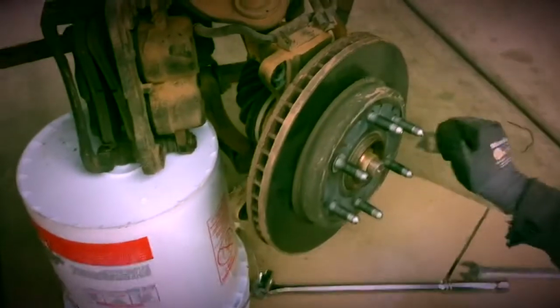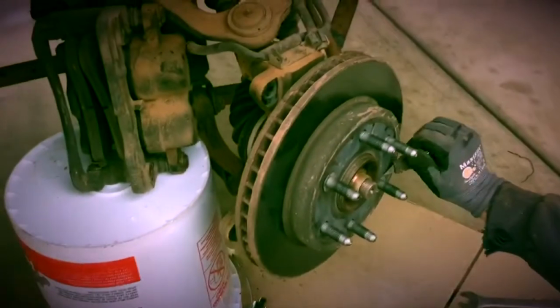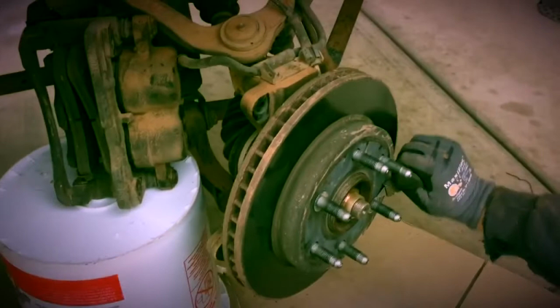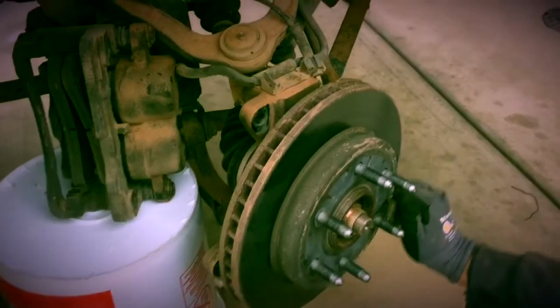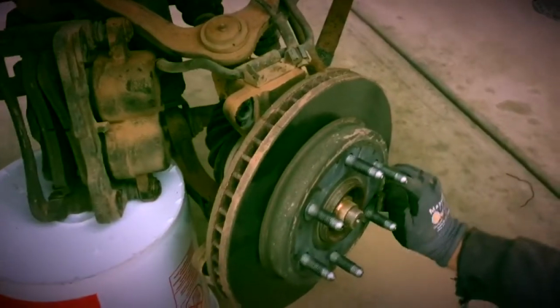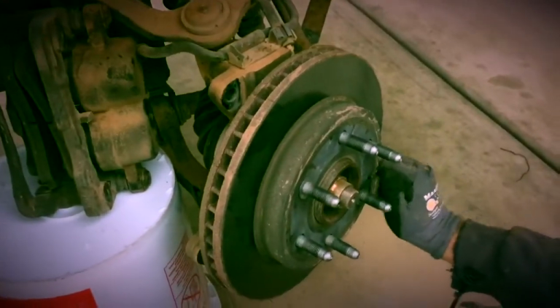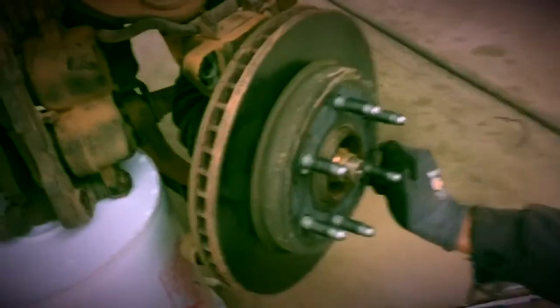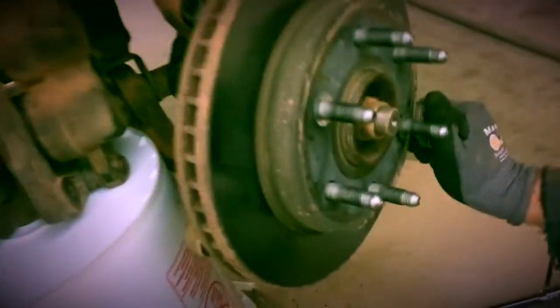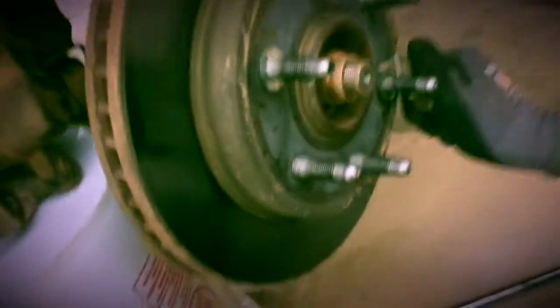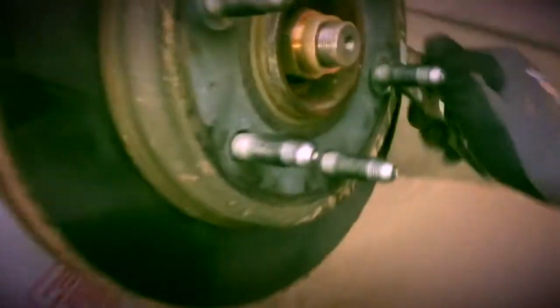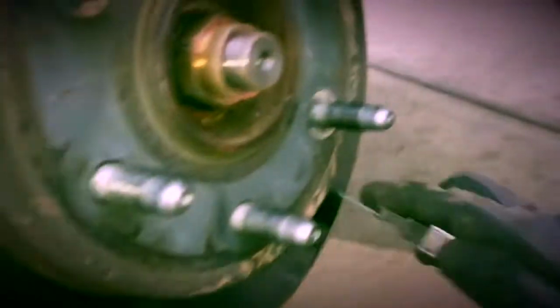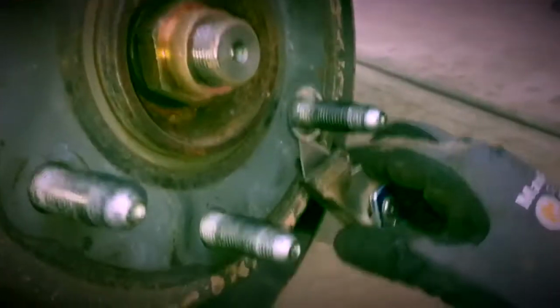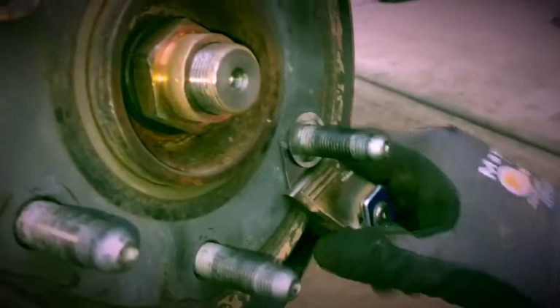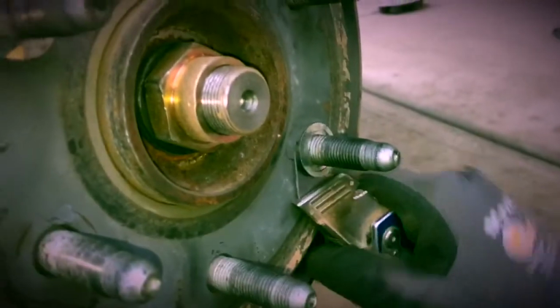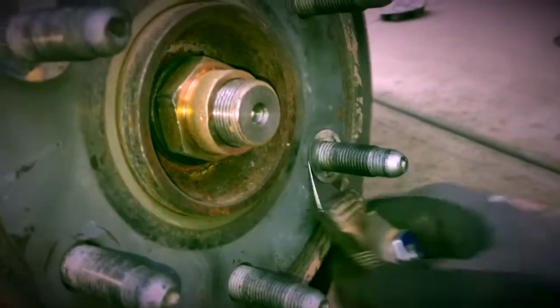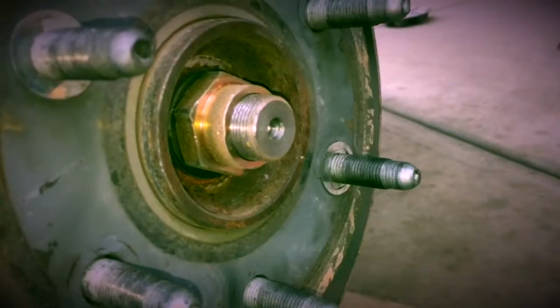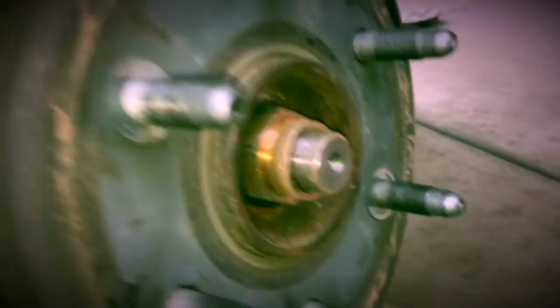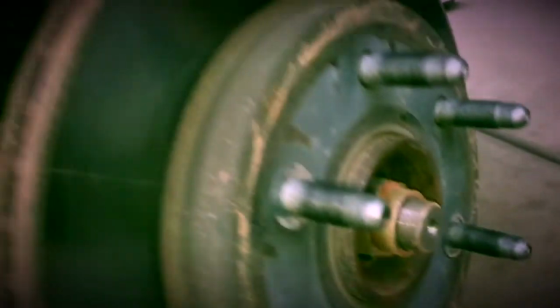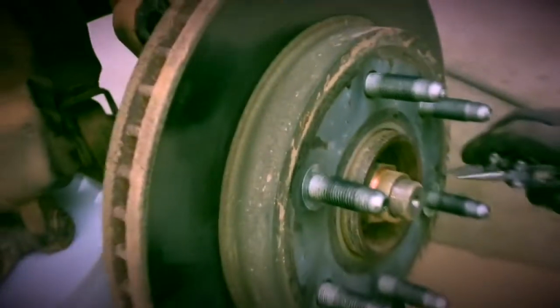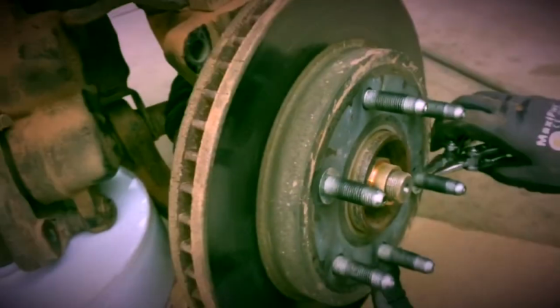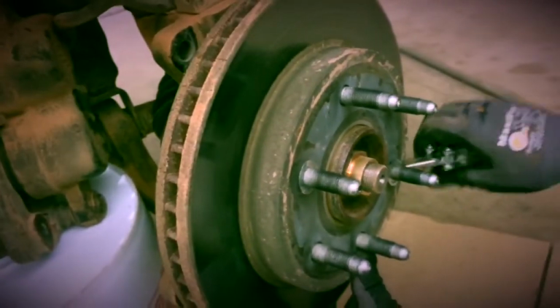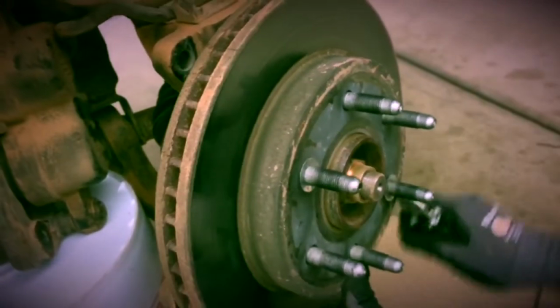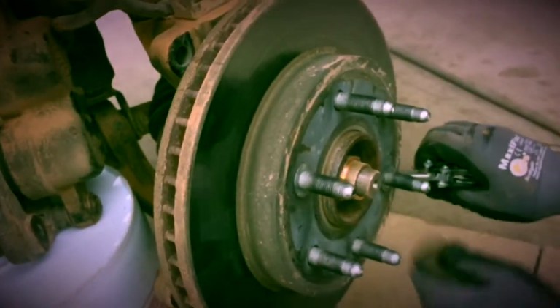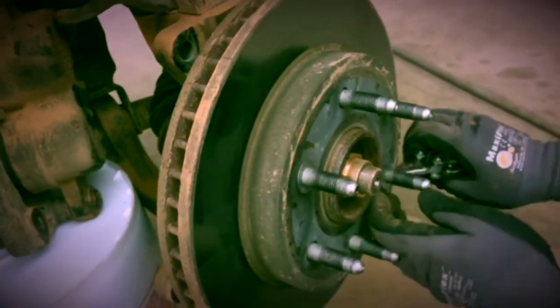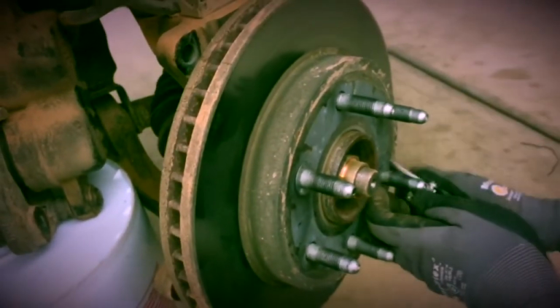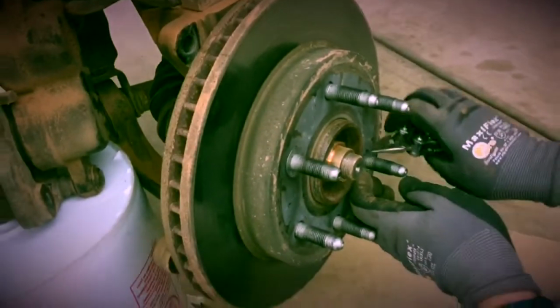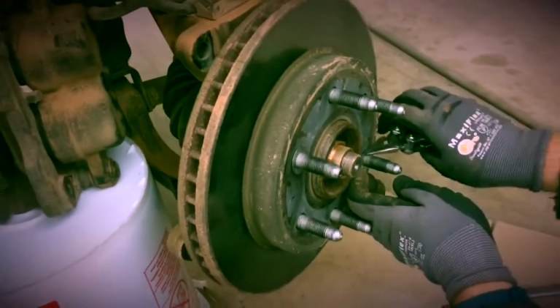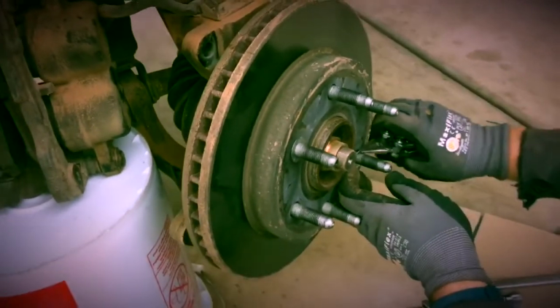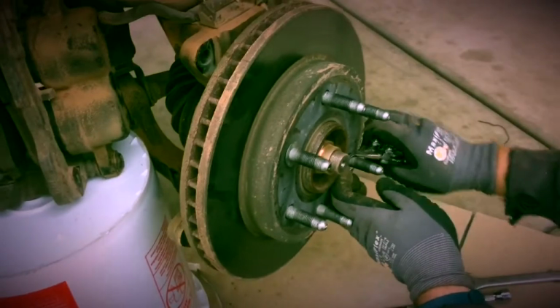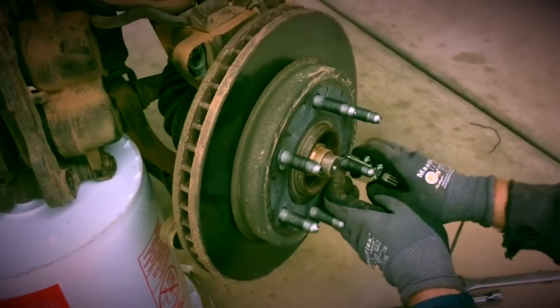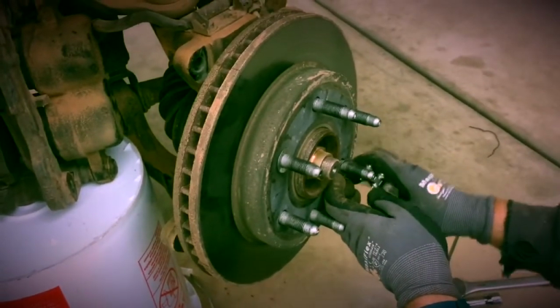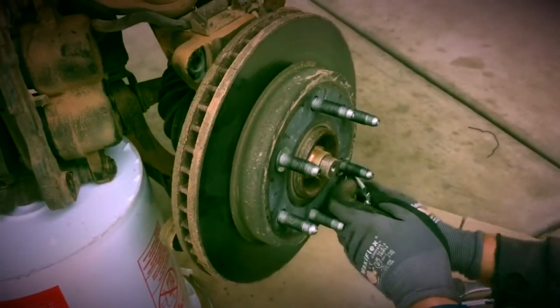The brake disc itself will come off. Sometimes they have this little clip on there and you just have to pull that off. Once you get that clip off, just remove the brake disc as if you're removing the wheel.